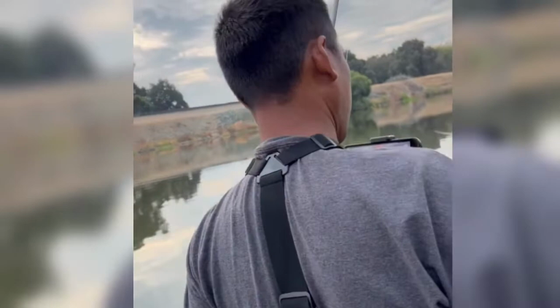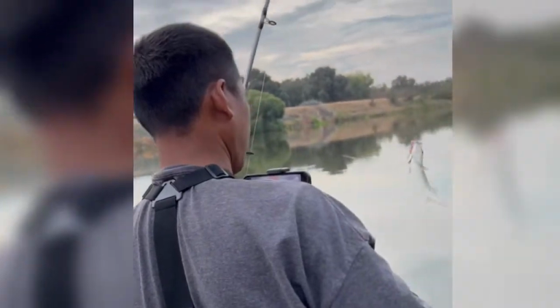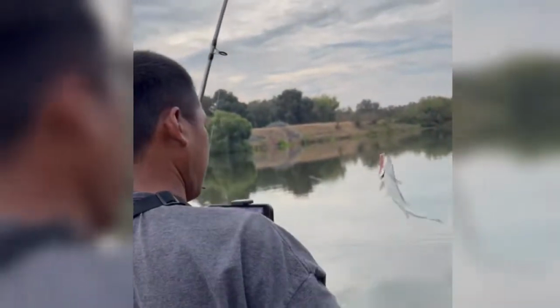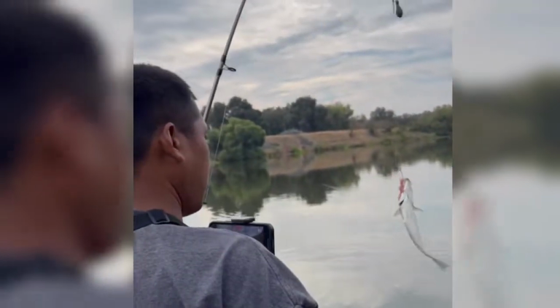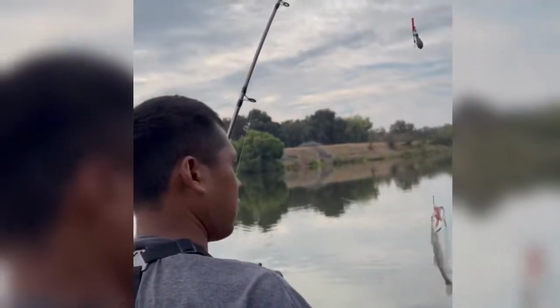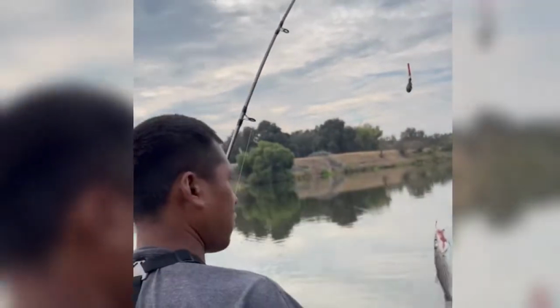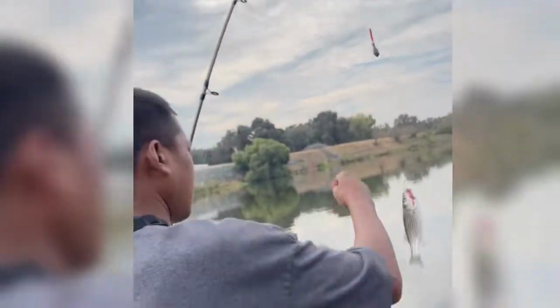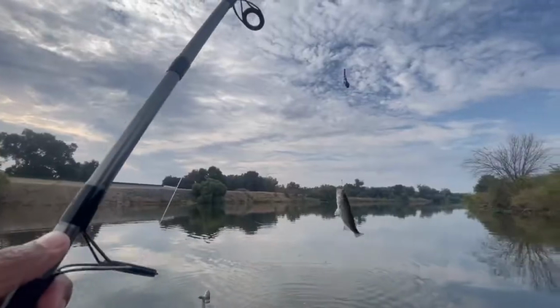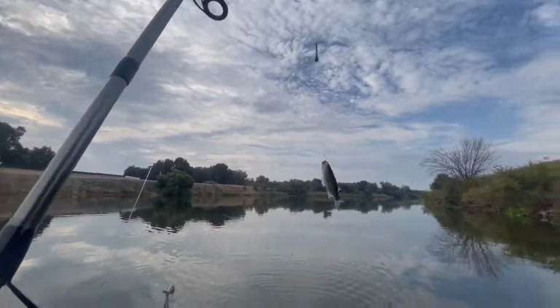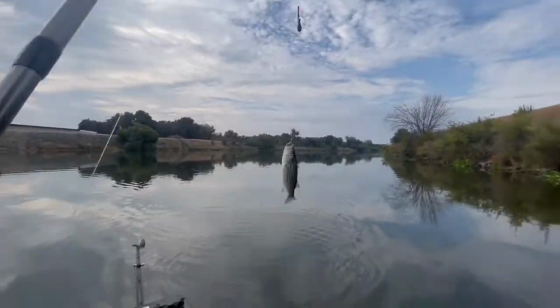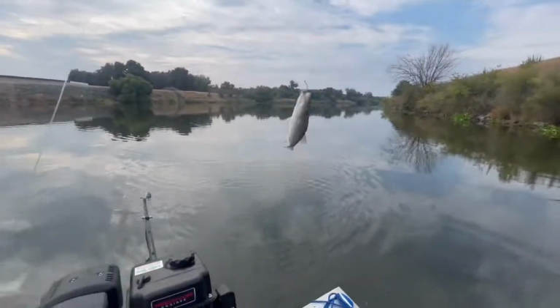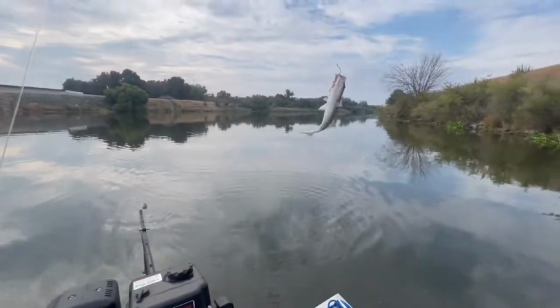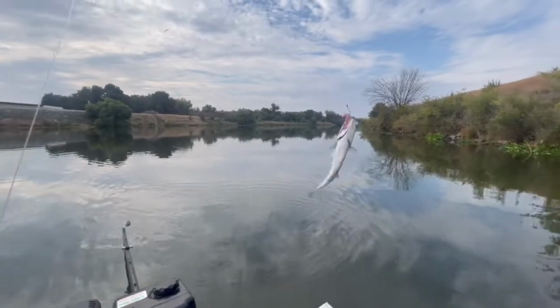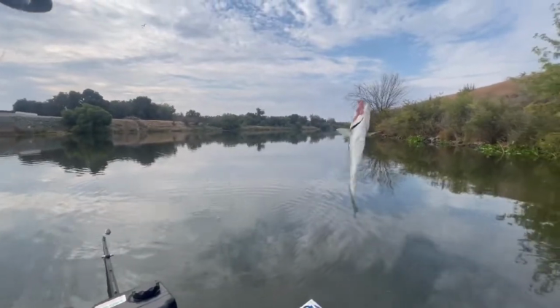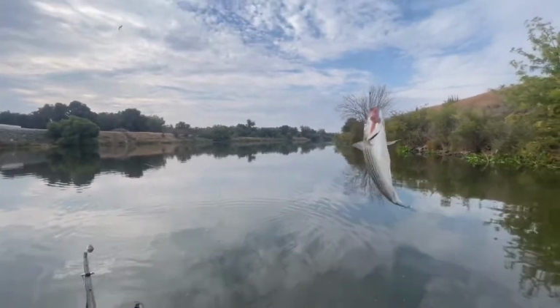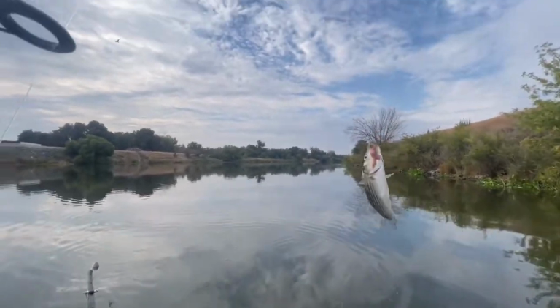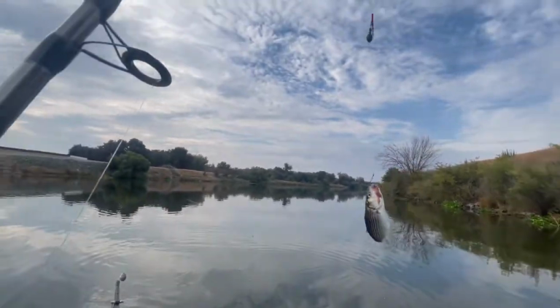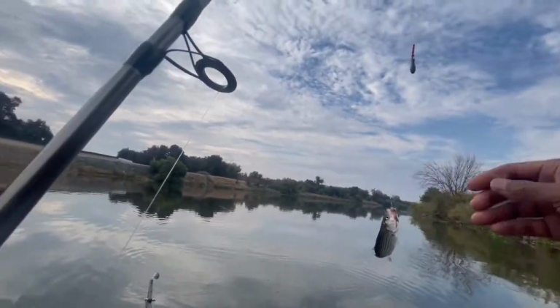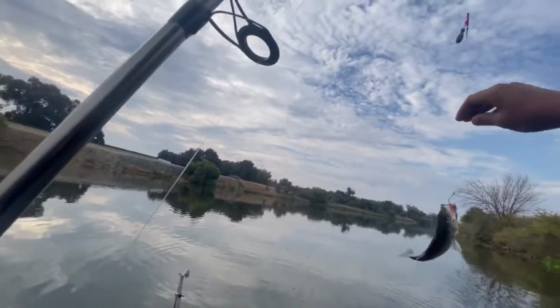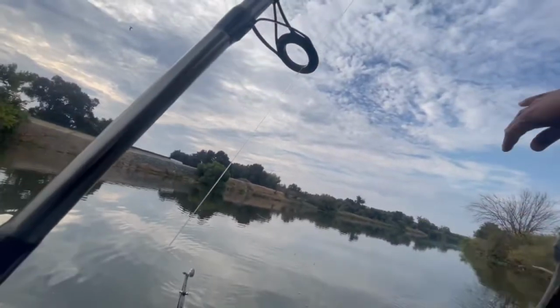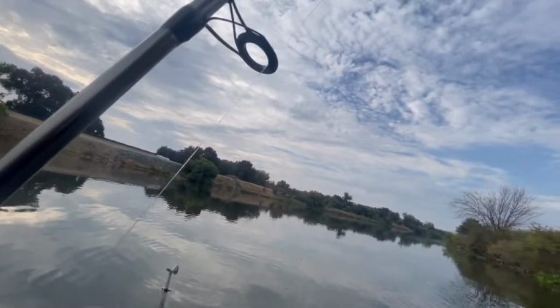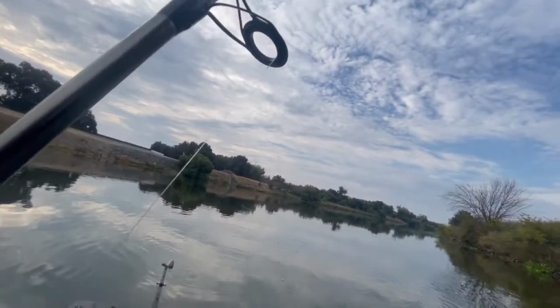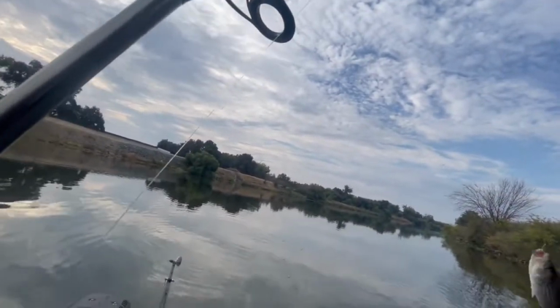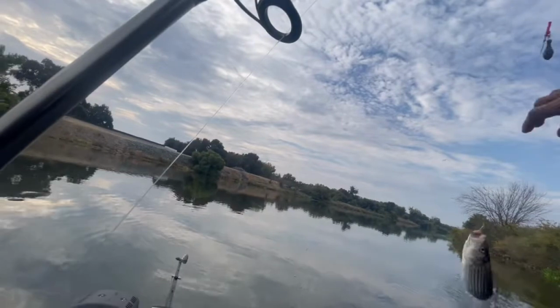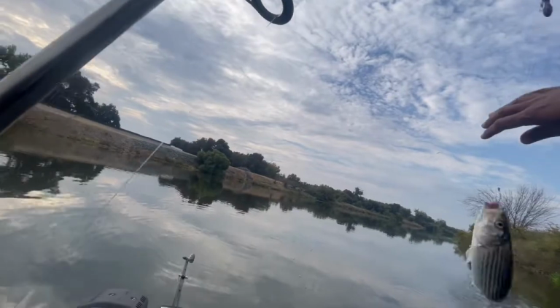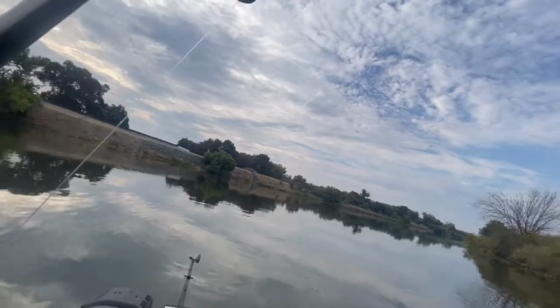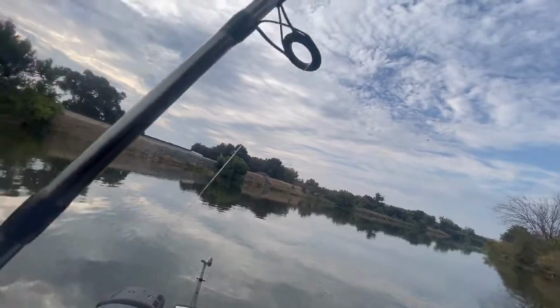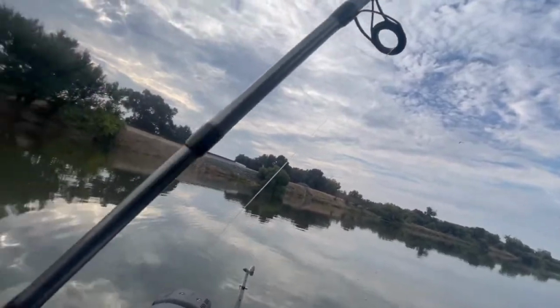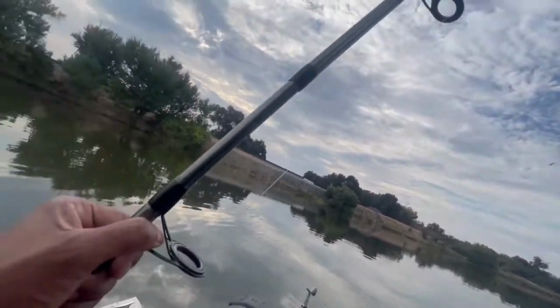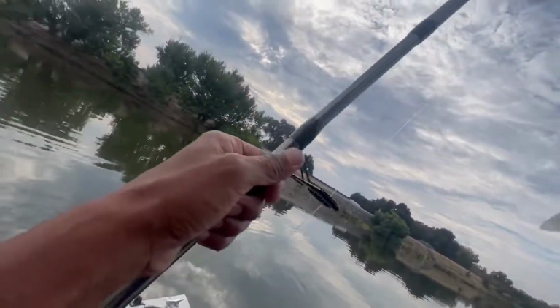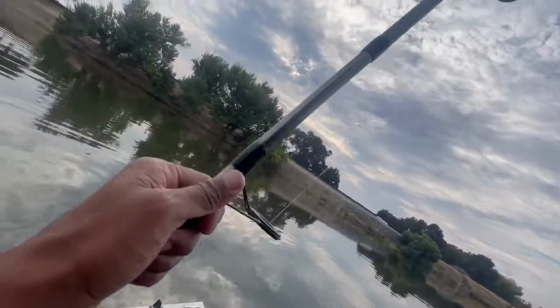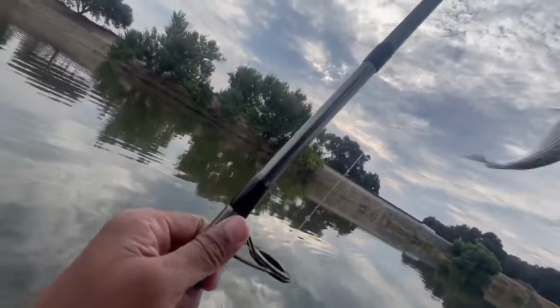Little baby striper! Little baby striper. I'll be right there, gonna get your net right there too. Blow him up, man!